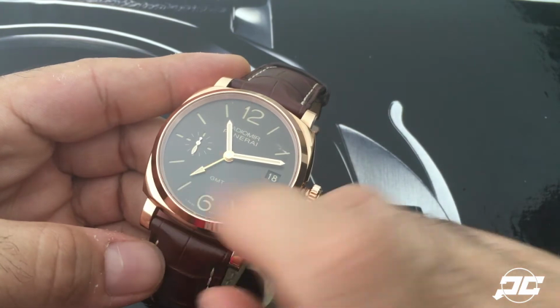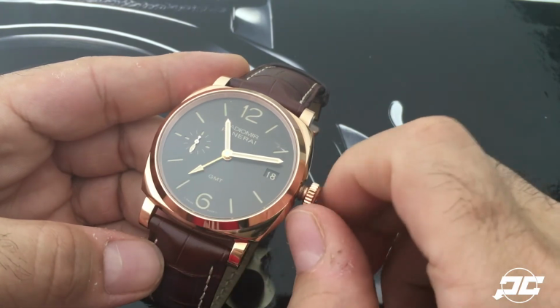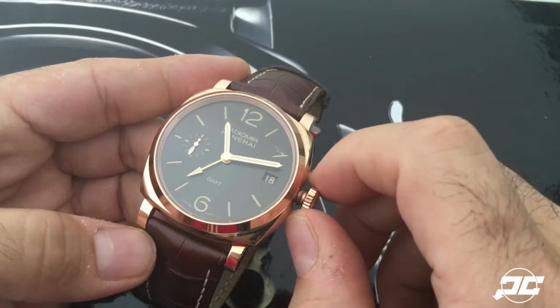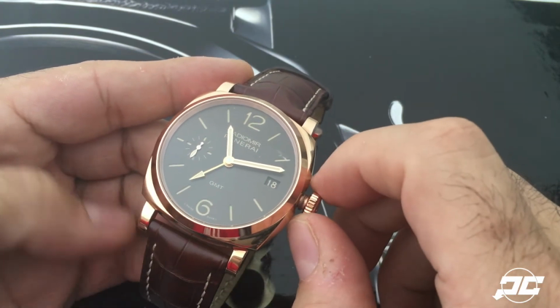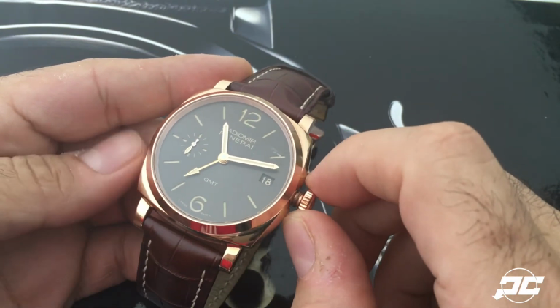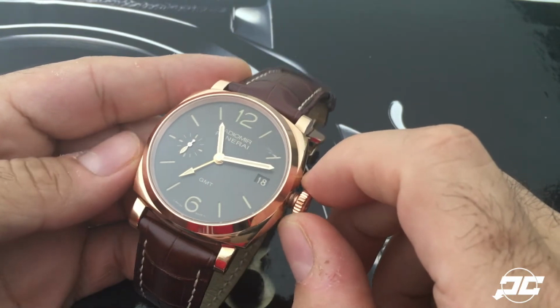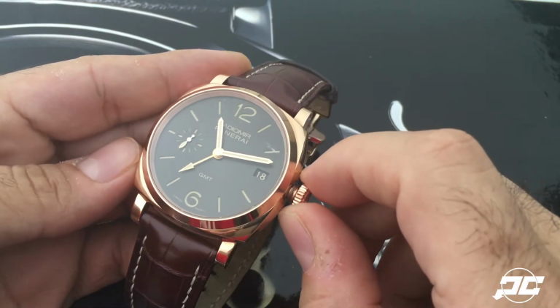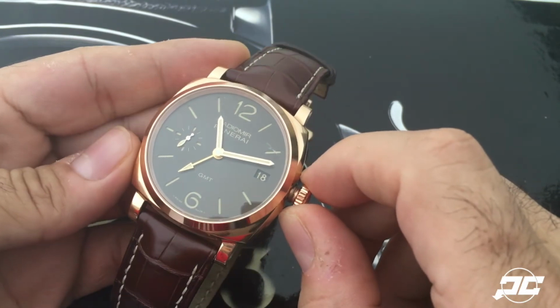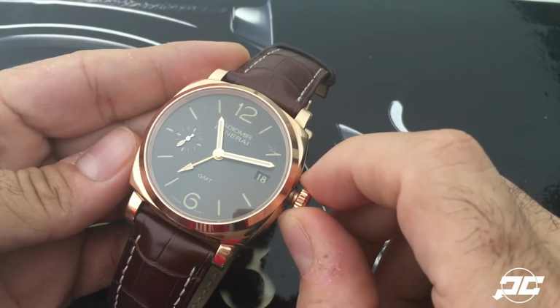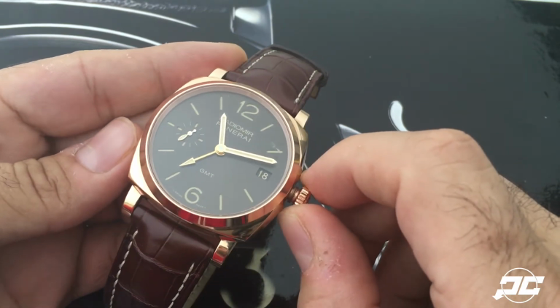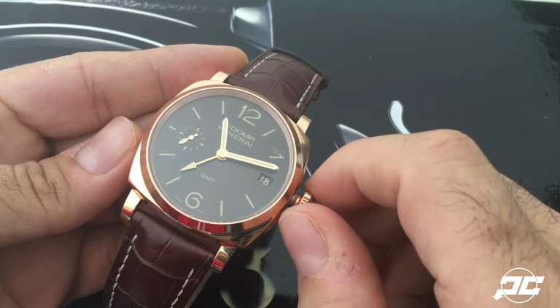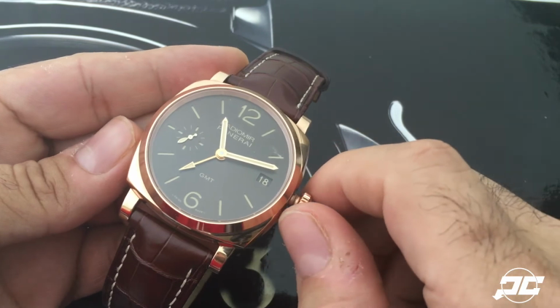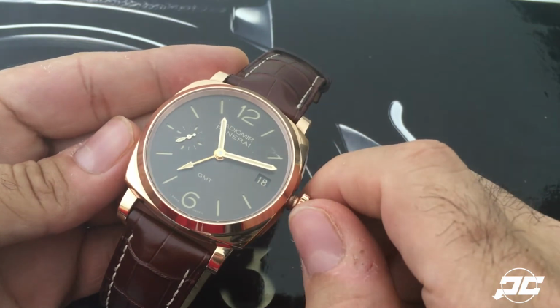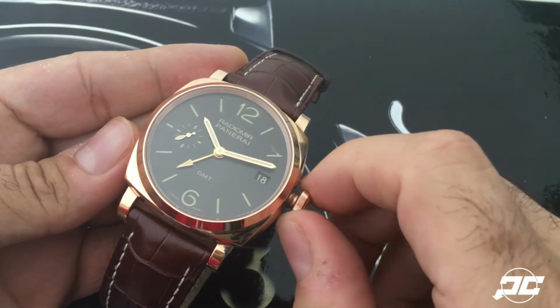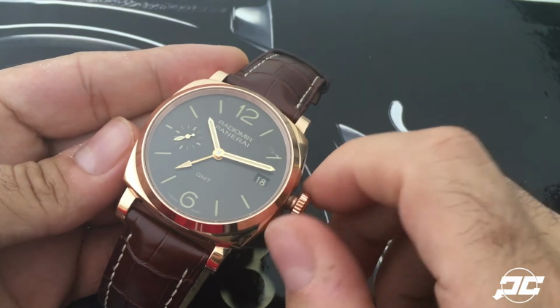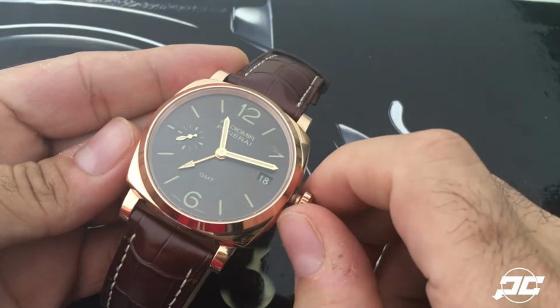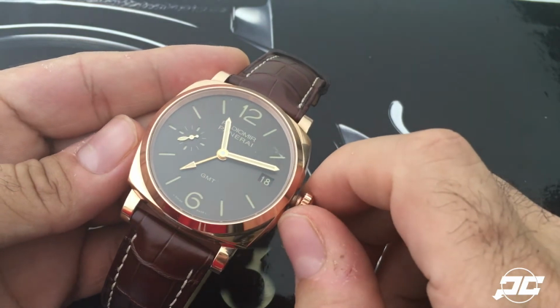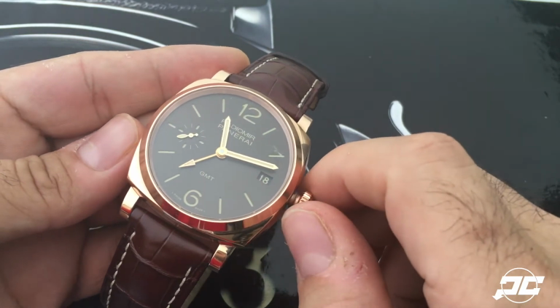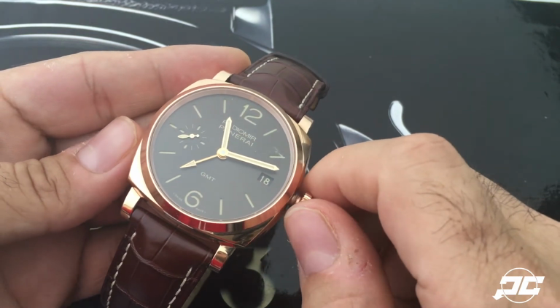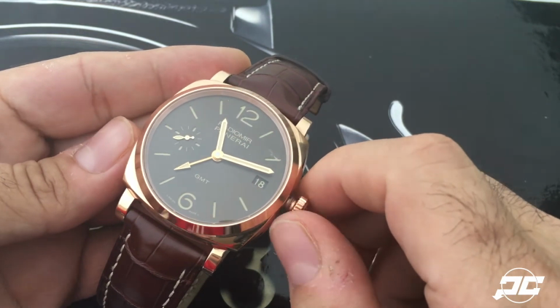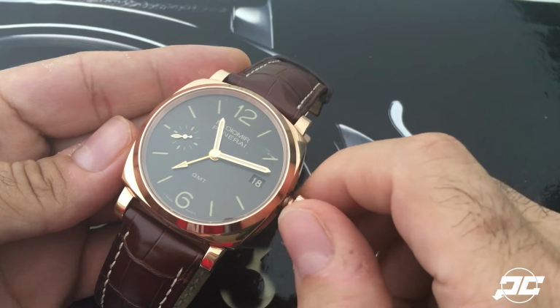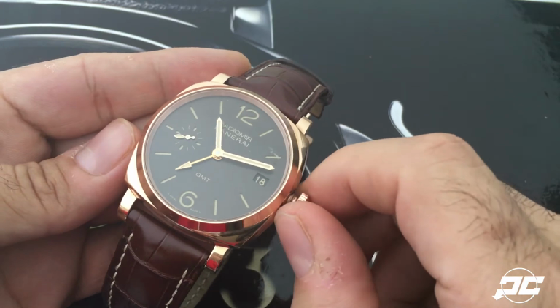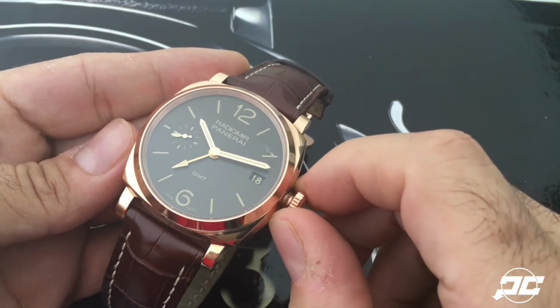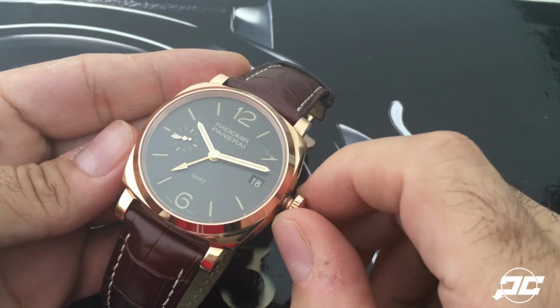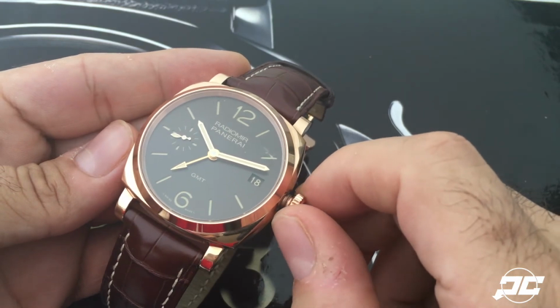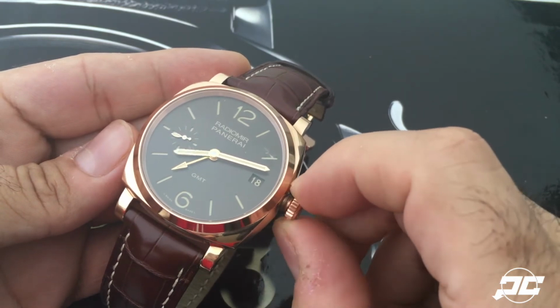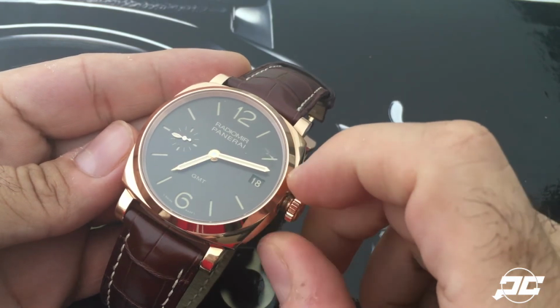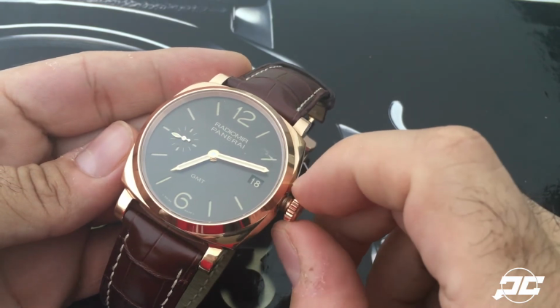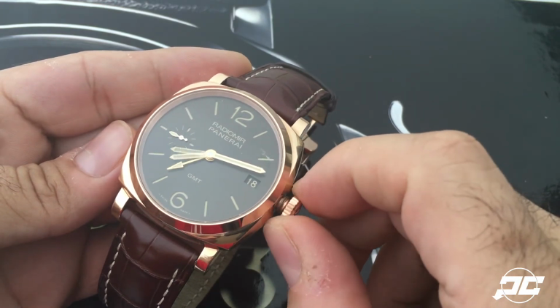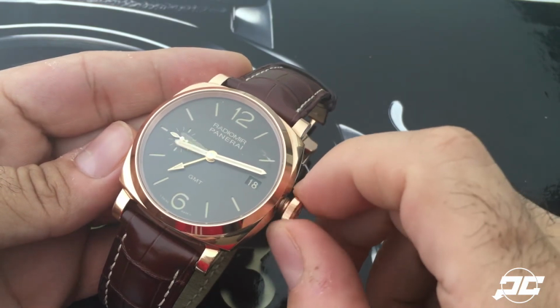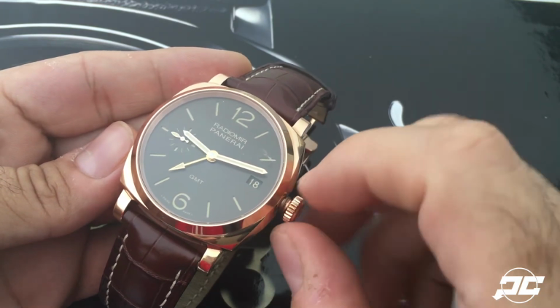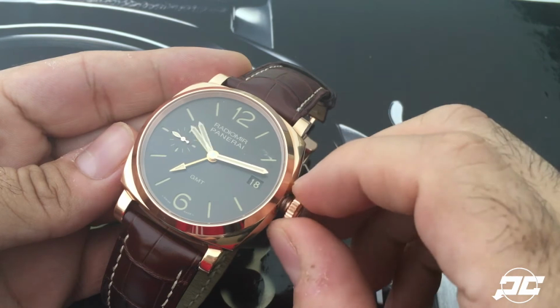the sub-seconds are still running, so the movement is still going and you won't lose any time. If you get off a plane and want to set it to home time, adjusting the hour hand also sets the GMT — one hour, two hours, three hours ahead.